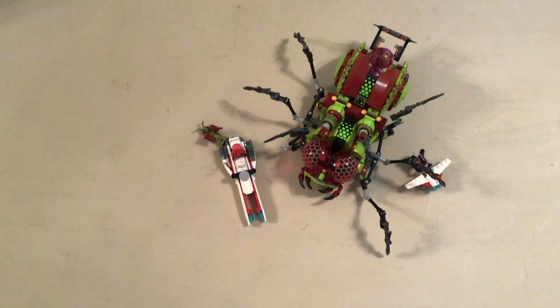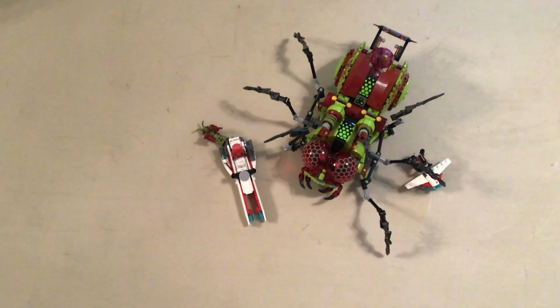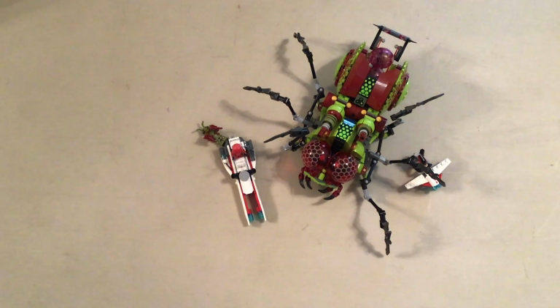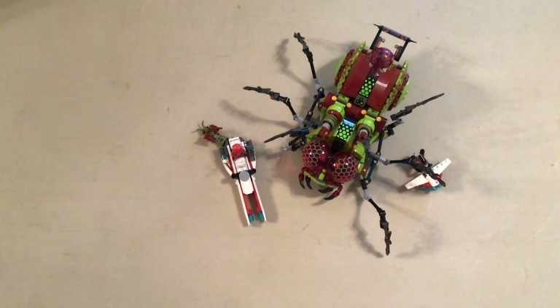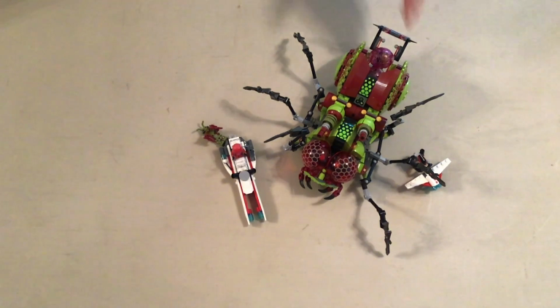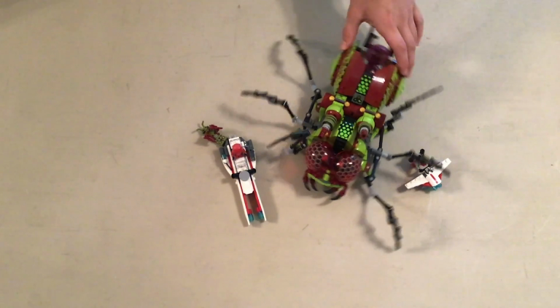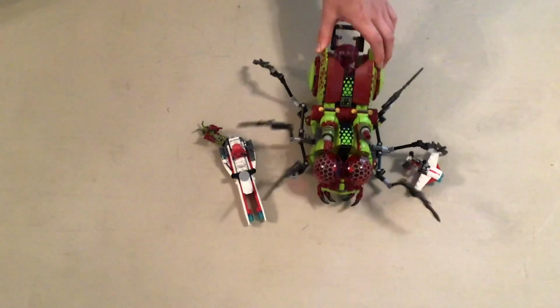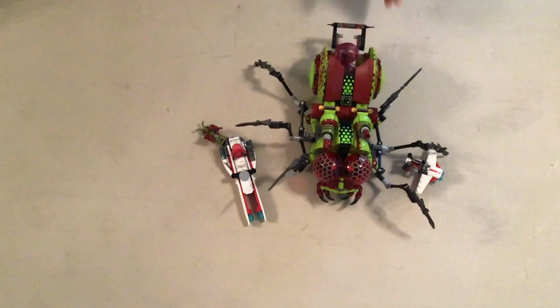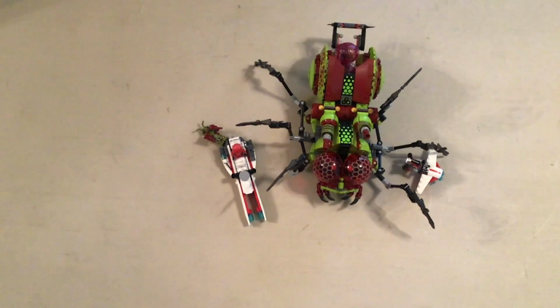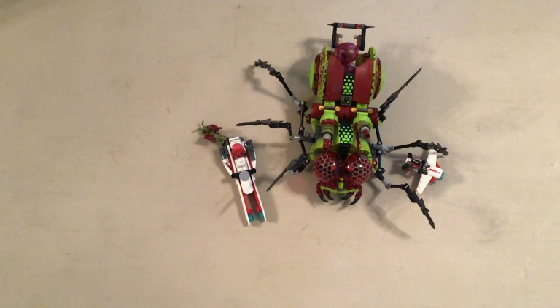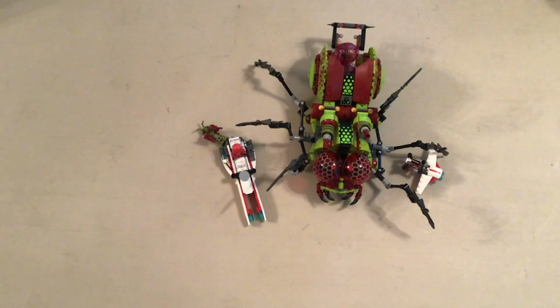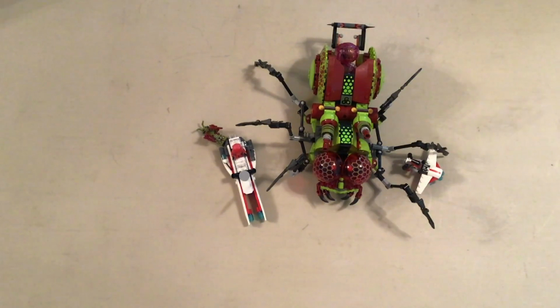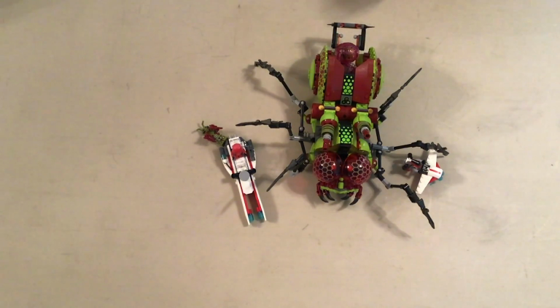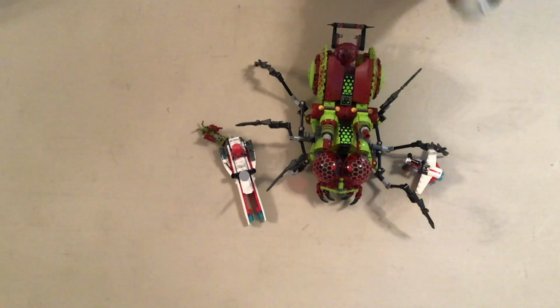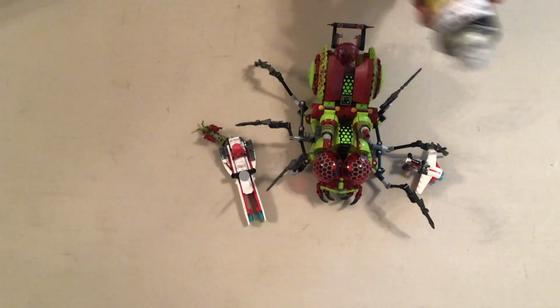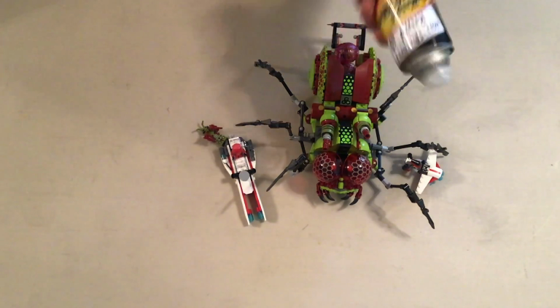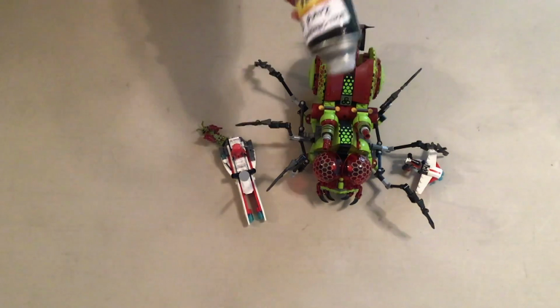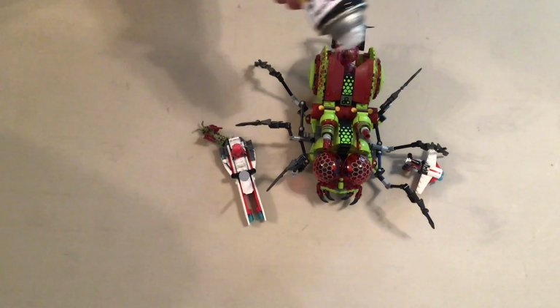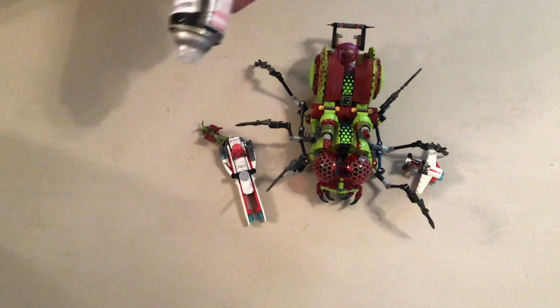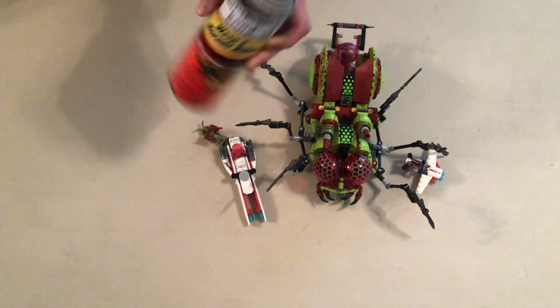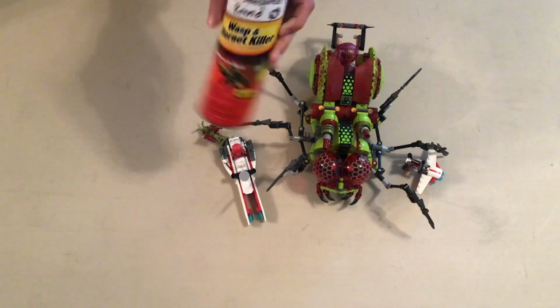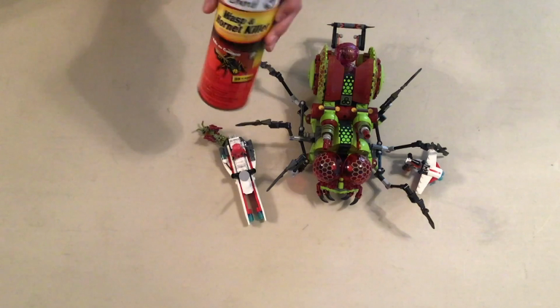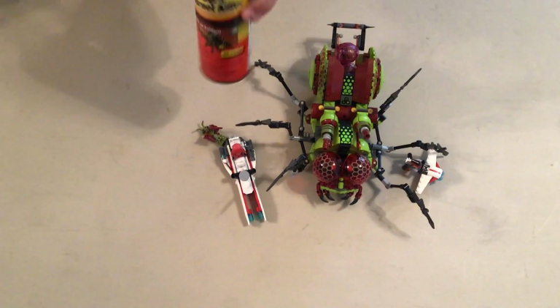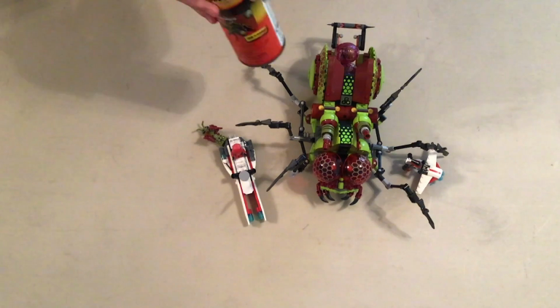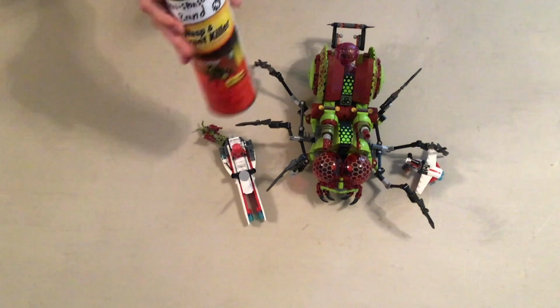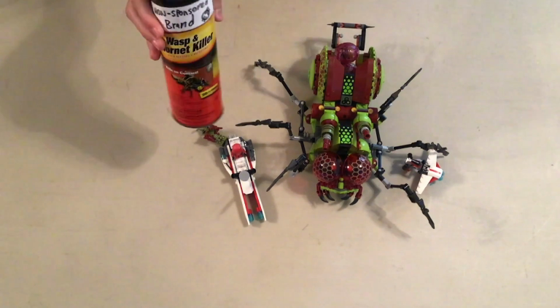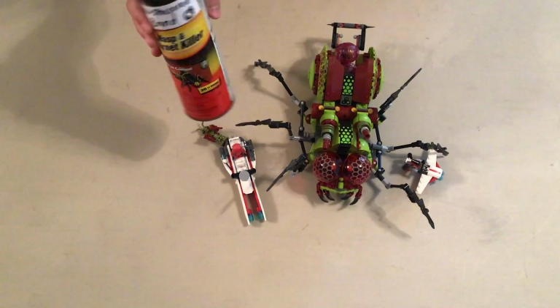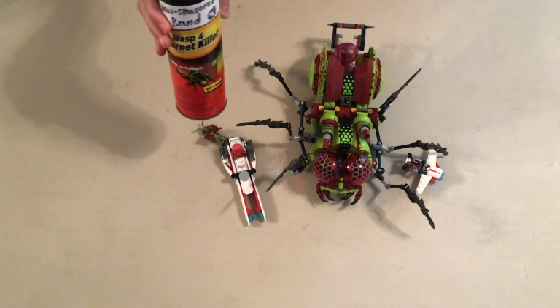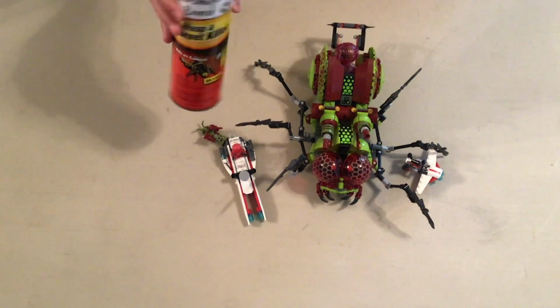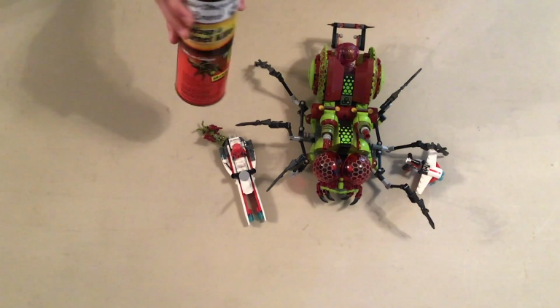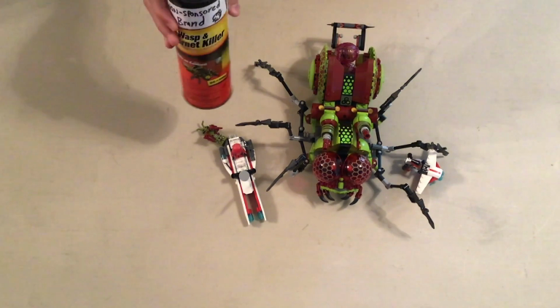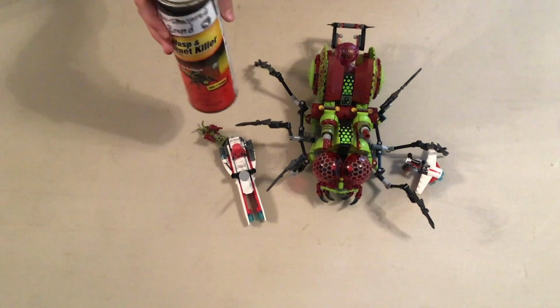There's always an easy solution — if one of your siblings happens to bring this out, just get a can of wasp killer — that should keep him out.